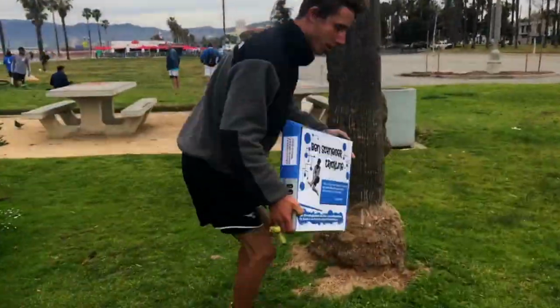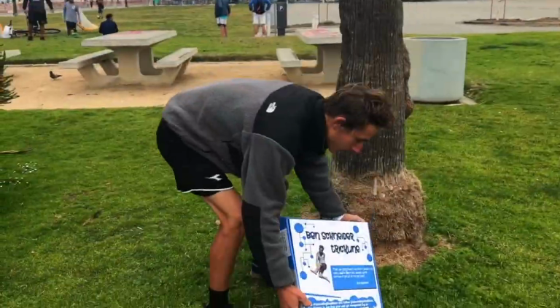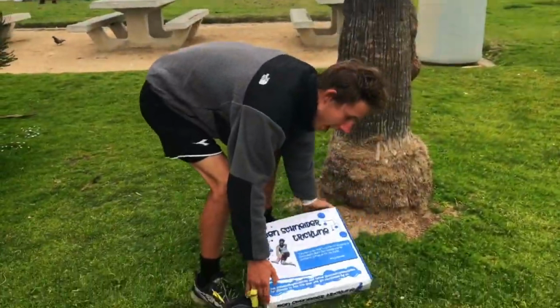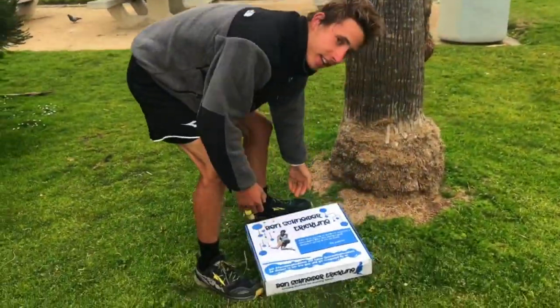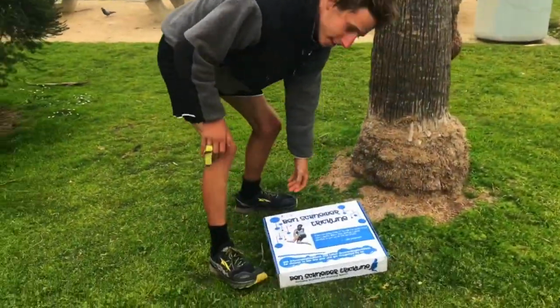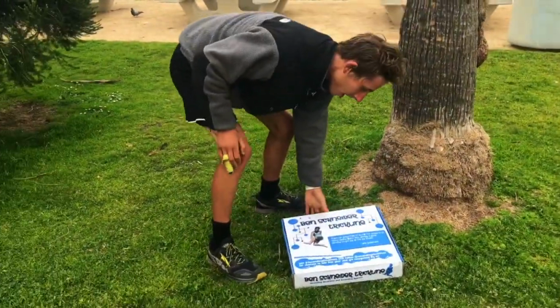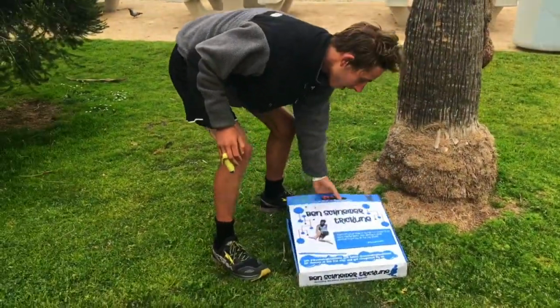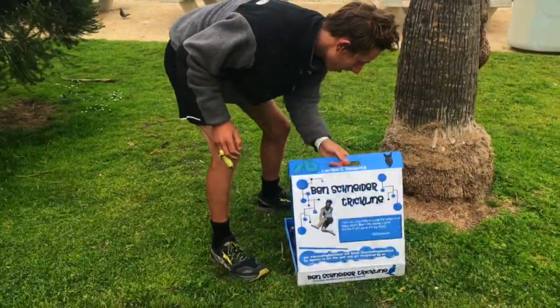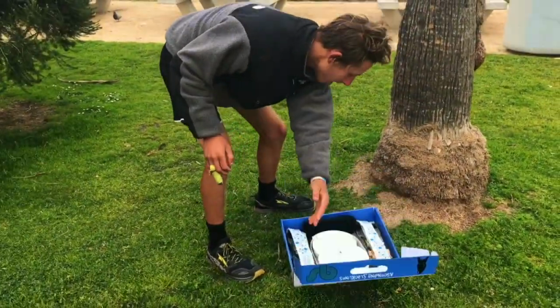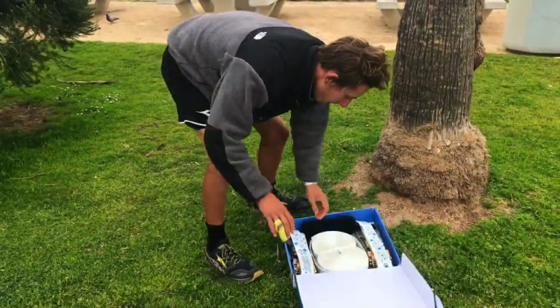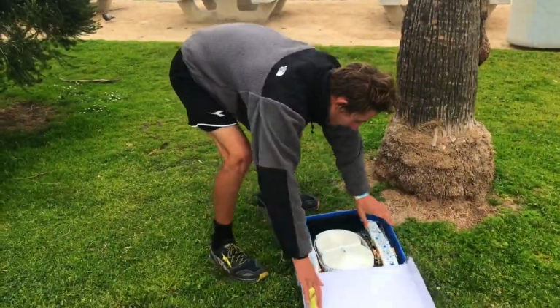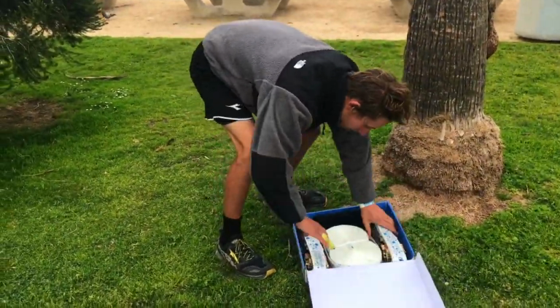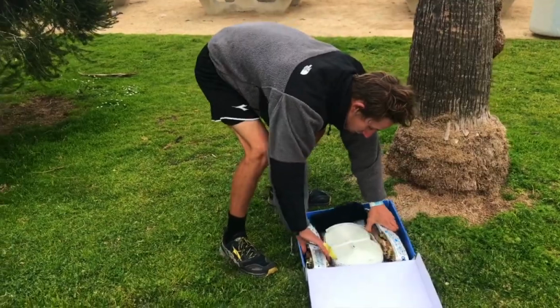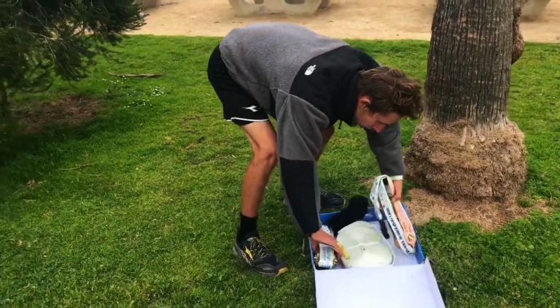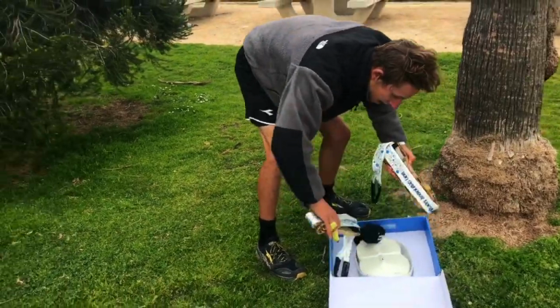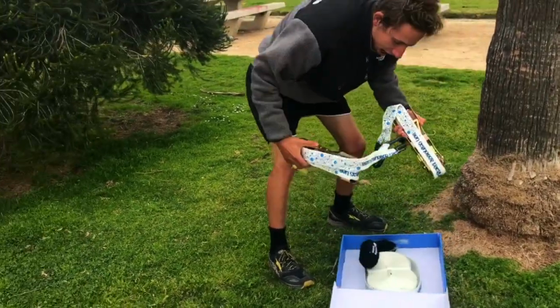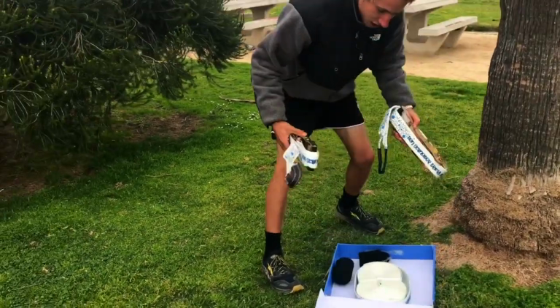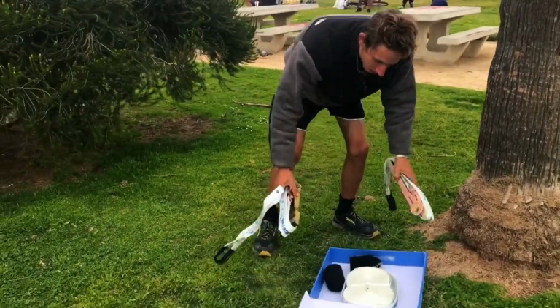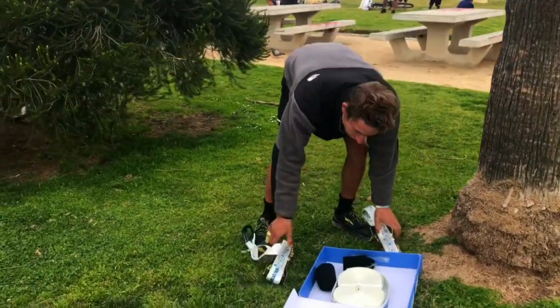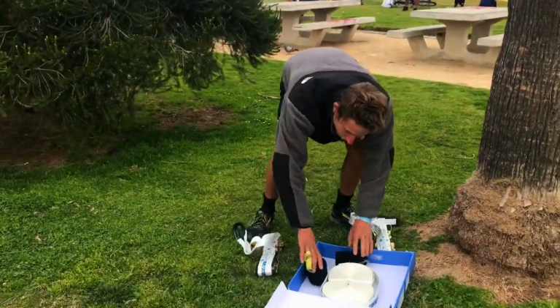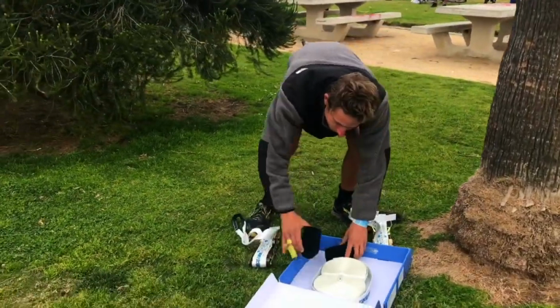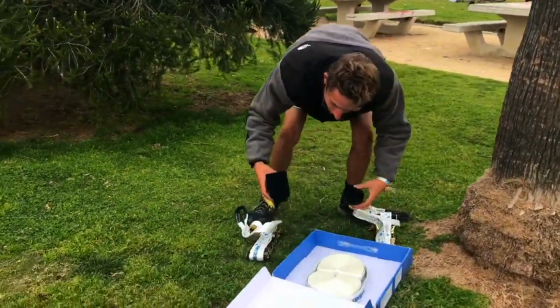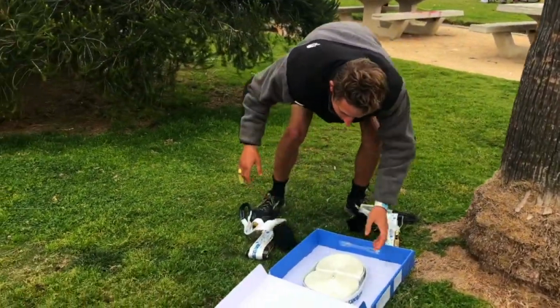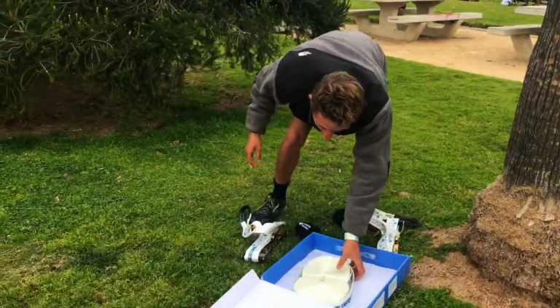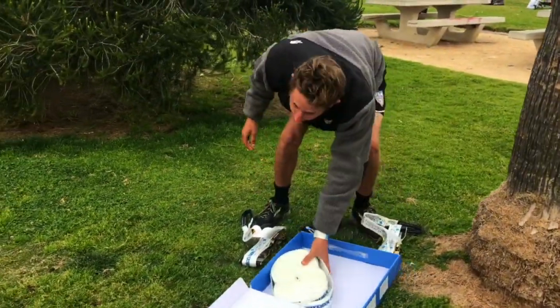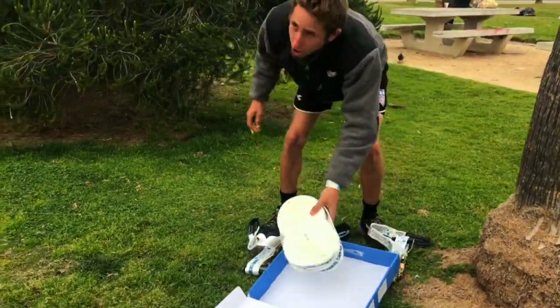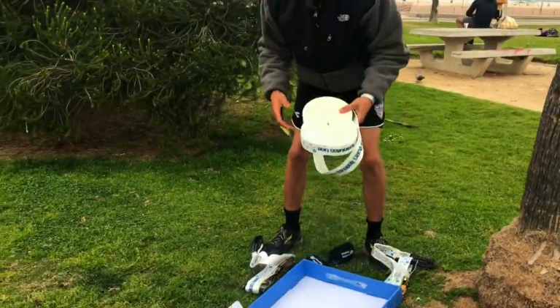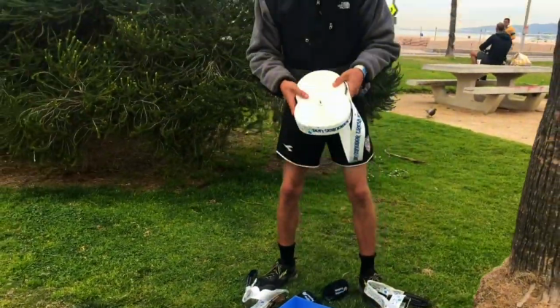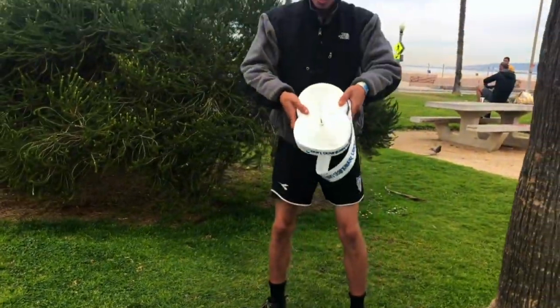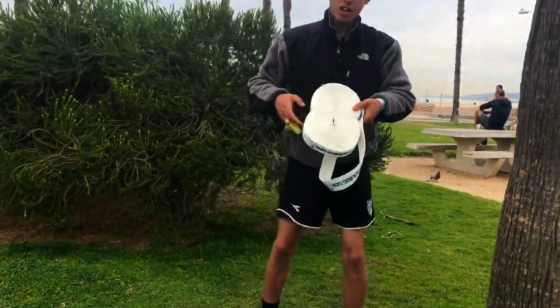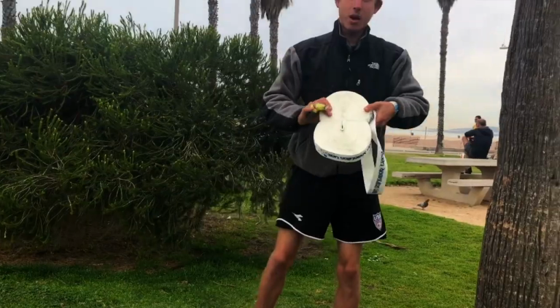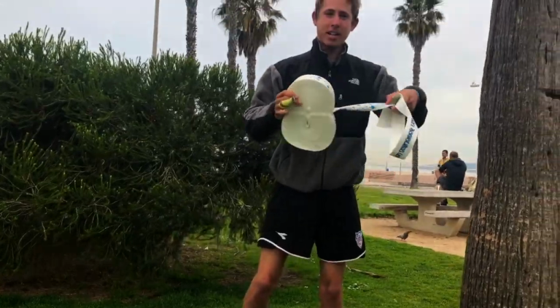Check this out. We got two giant ratchets, we got the tree protection, and we got 100 feet of slackline webbing.